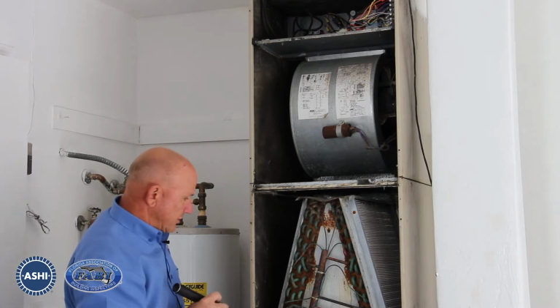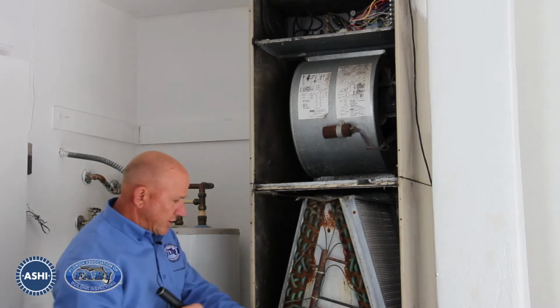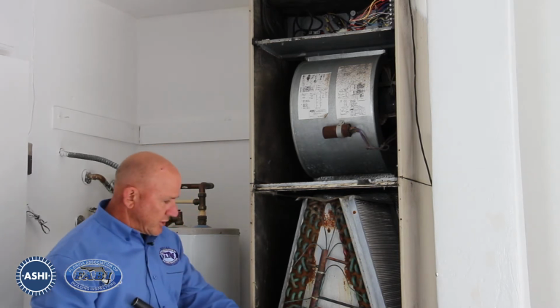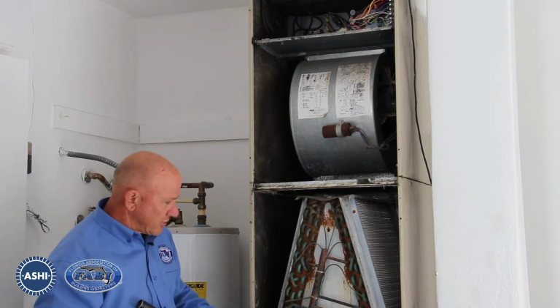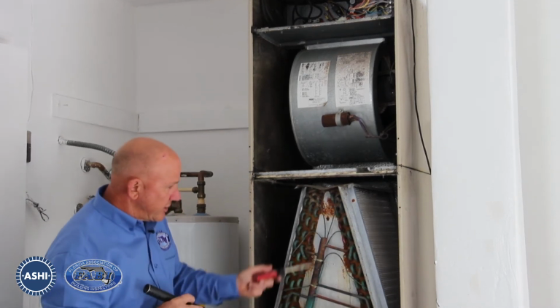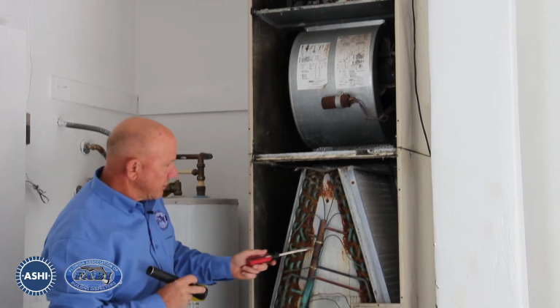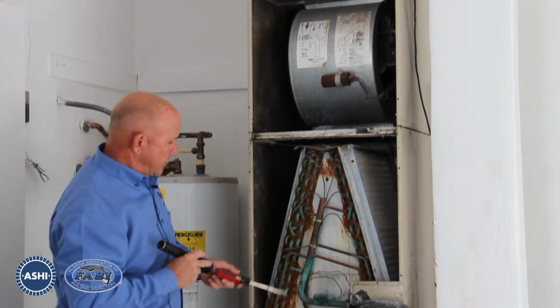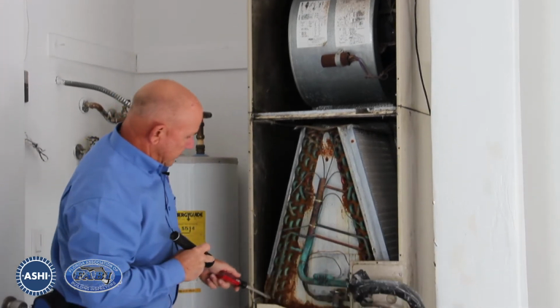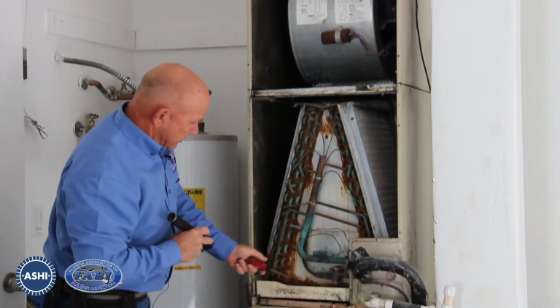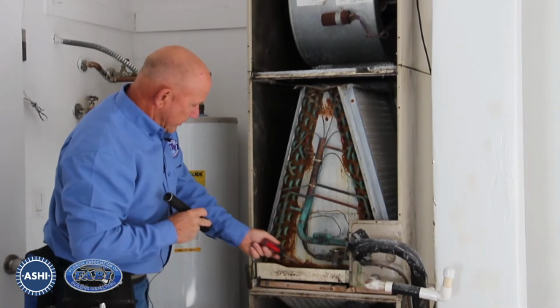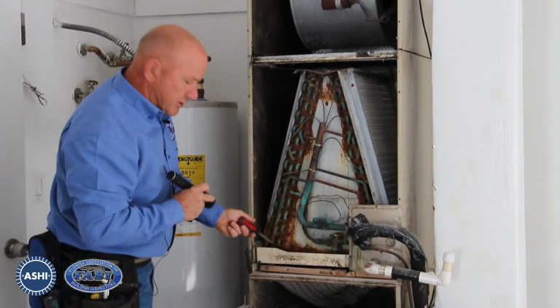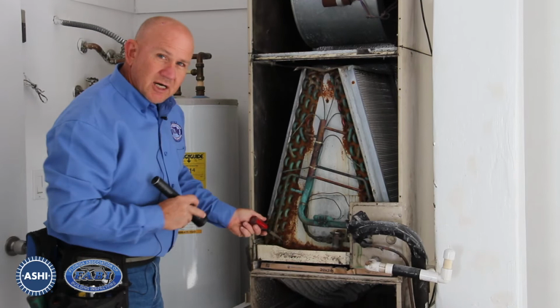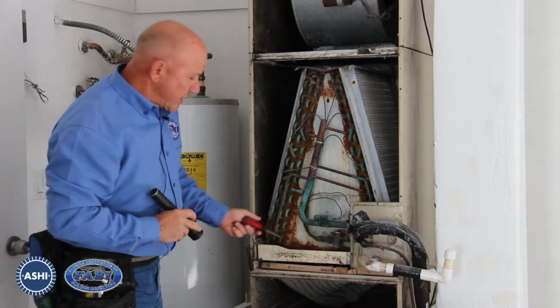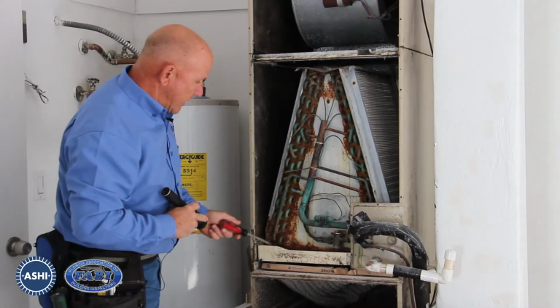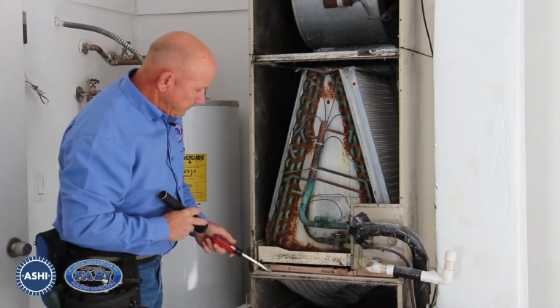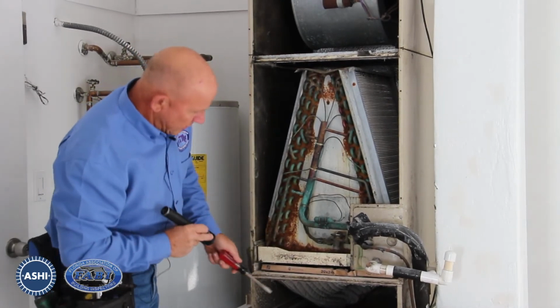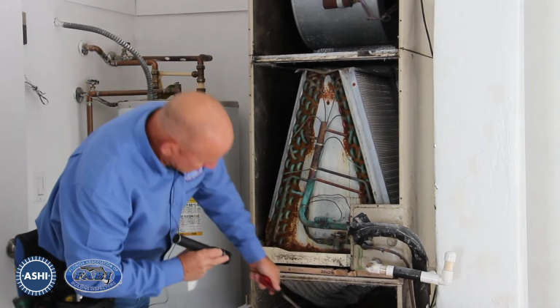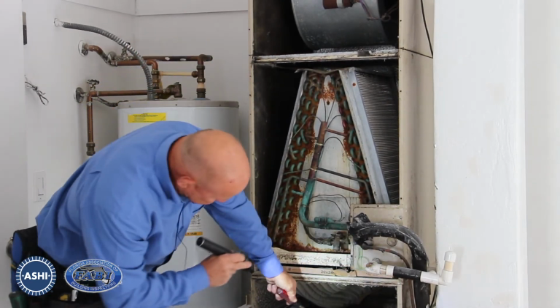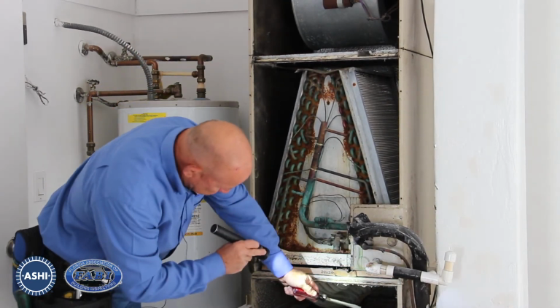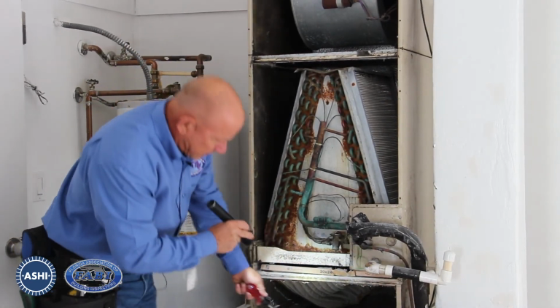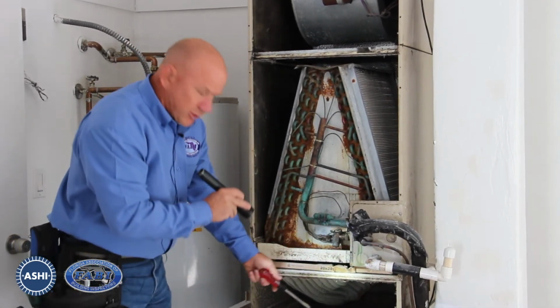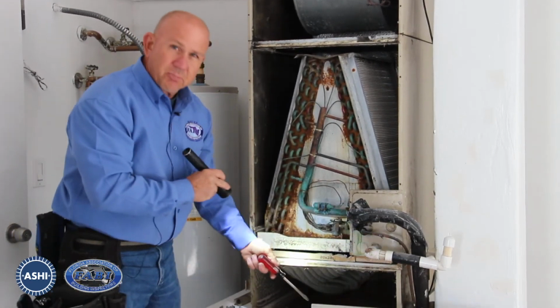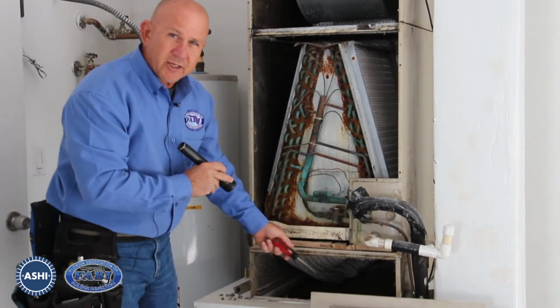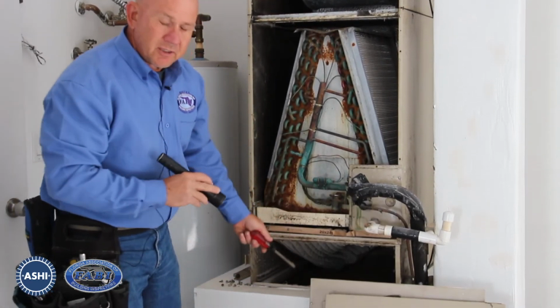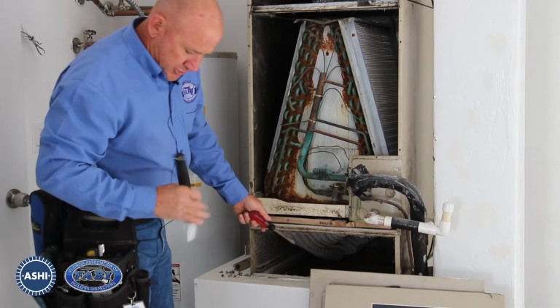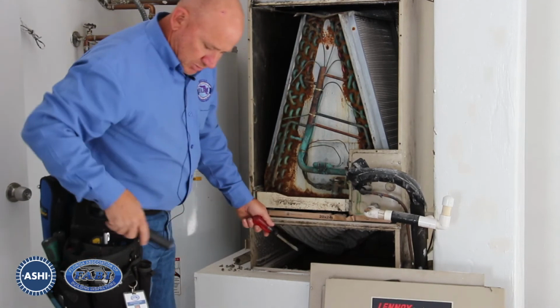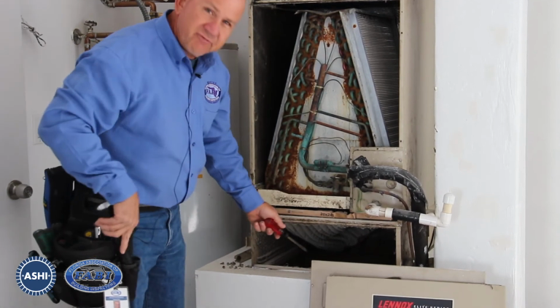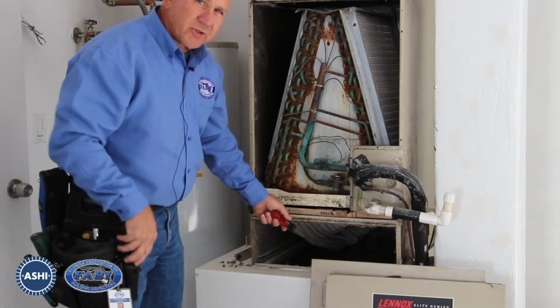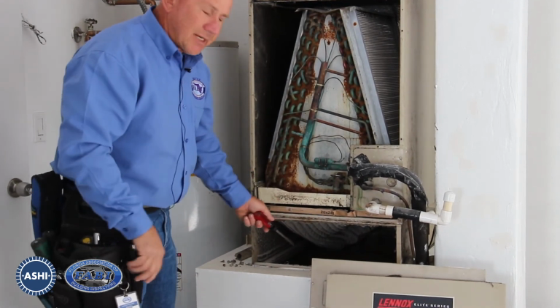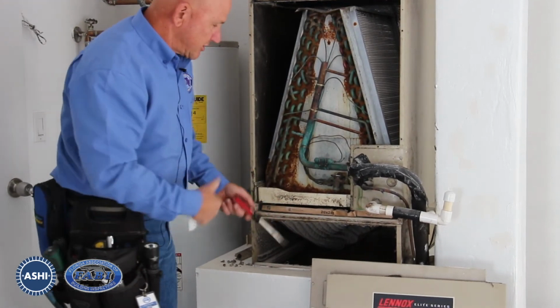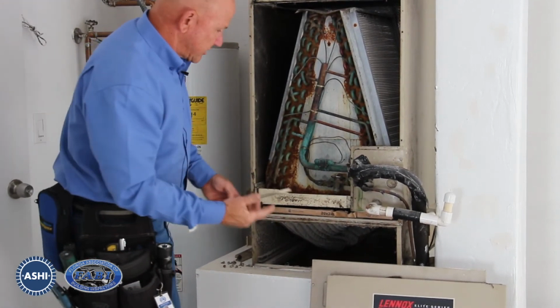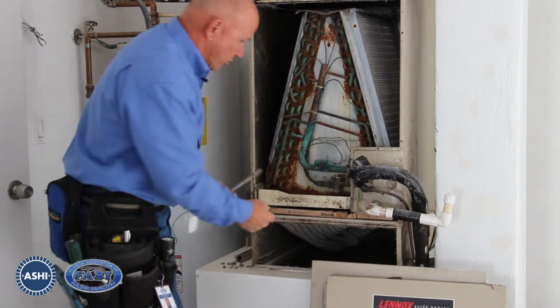The coils are really corroded. There's a lot of rust in the condensate pan, and when we look in the return air plenum, it's just completely filled with contaminants — dust and debris.